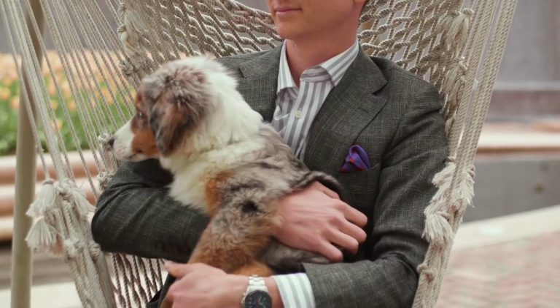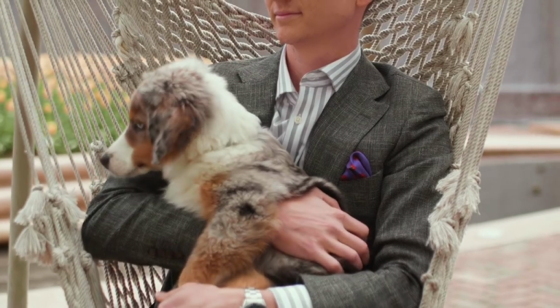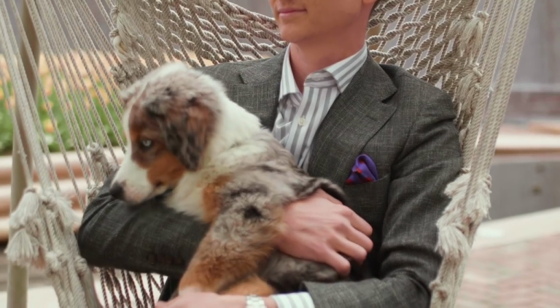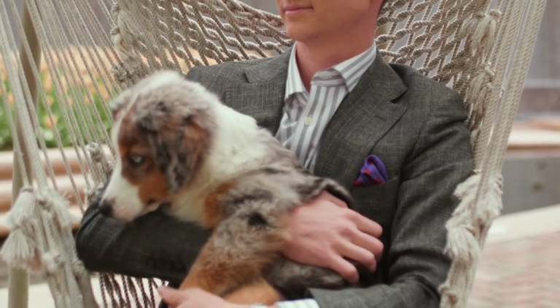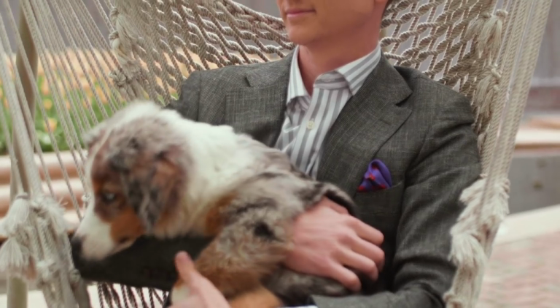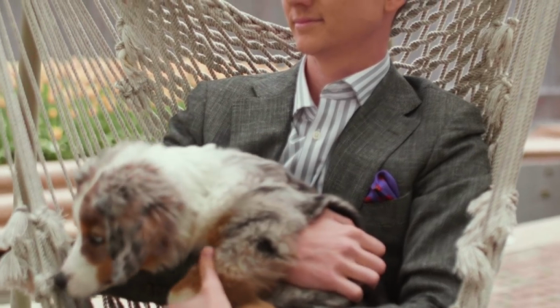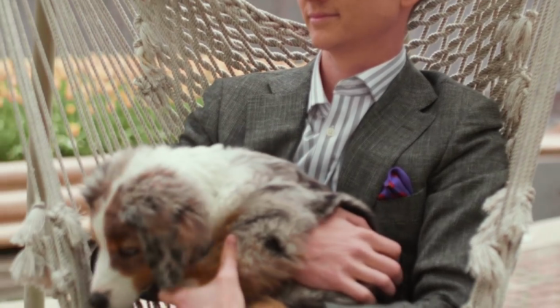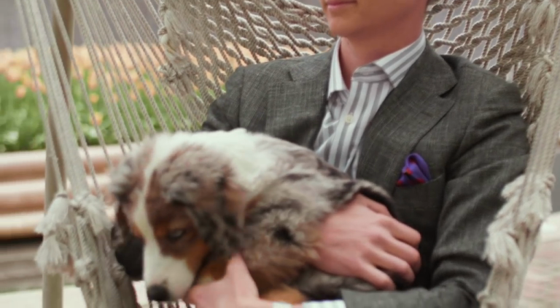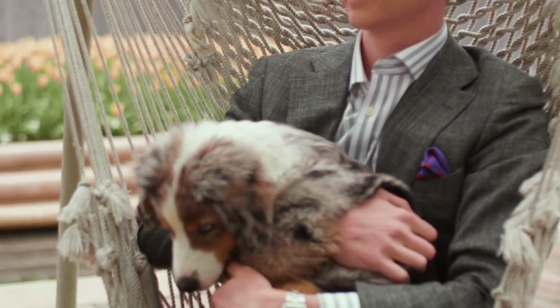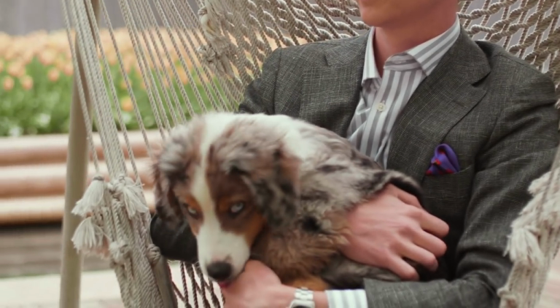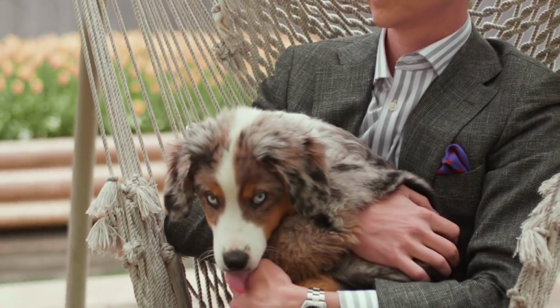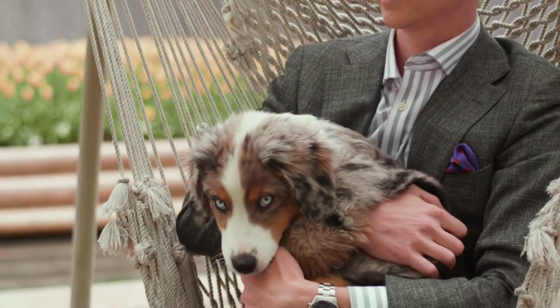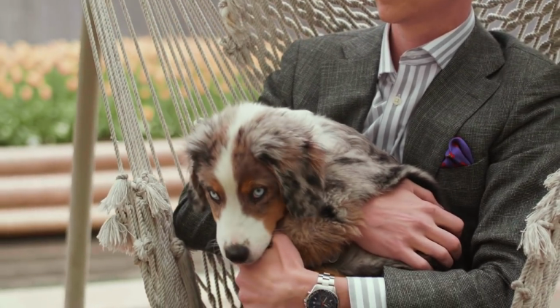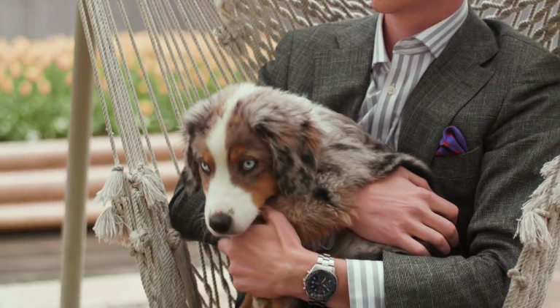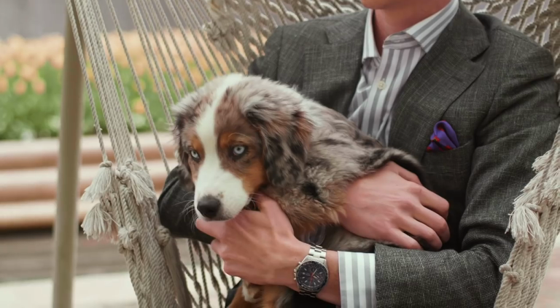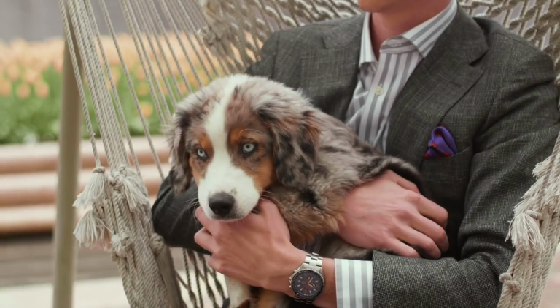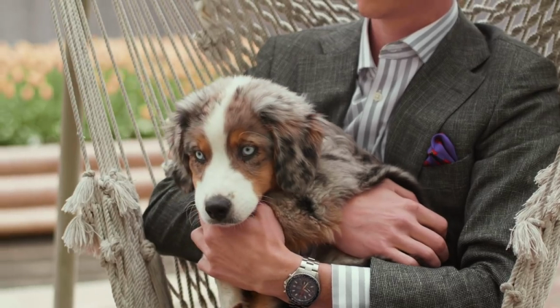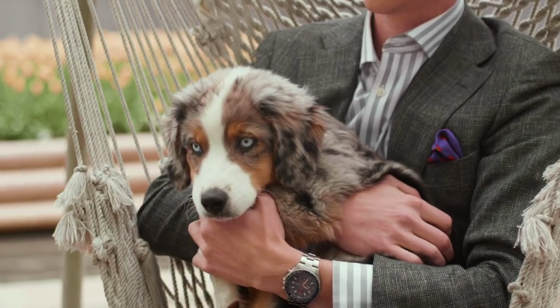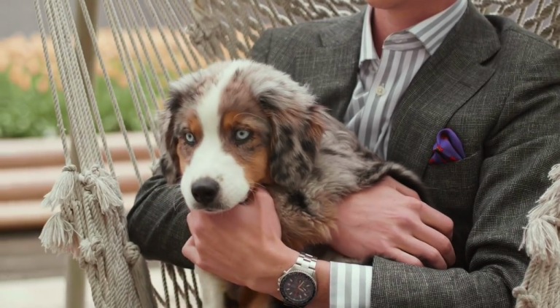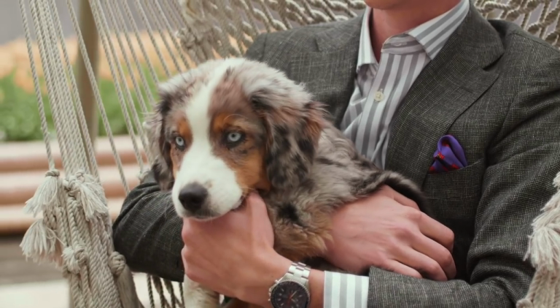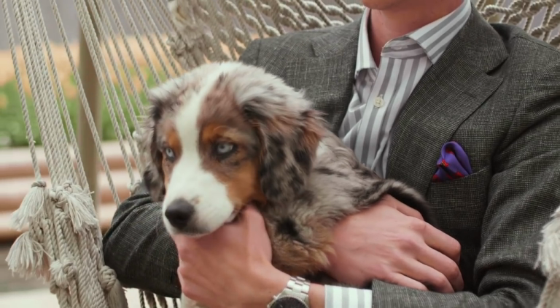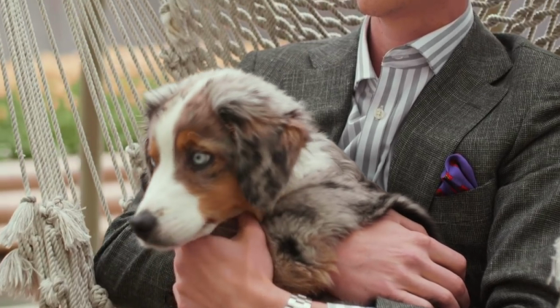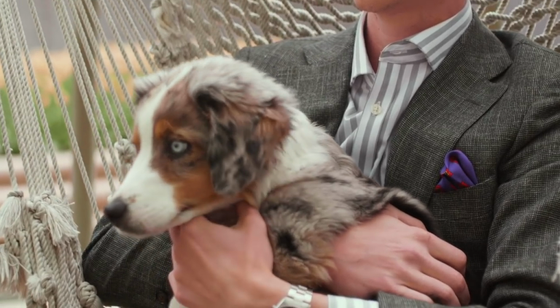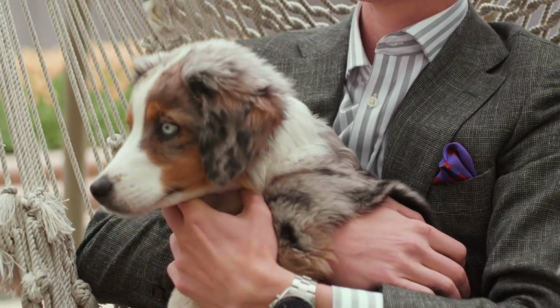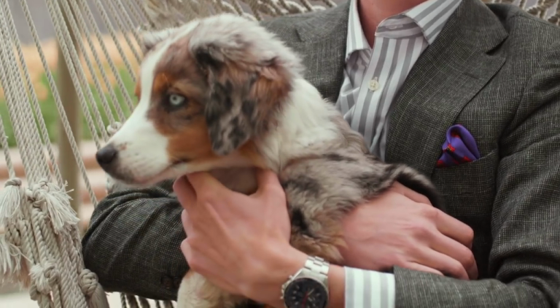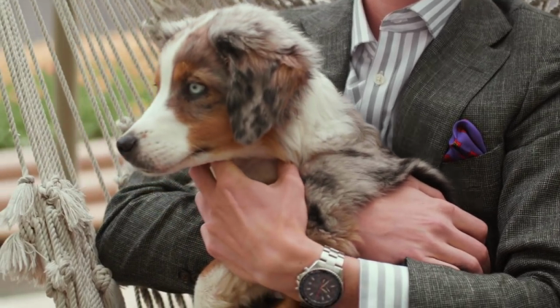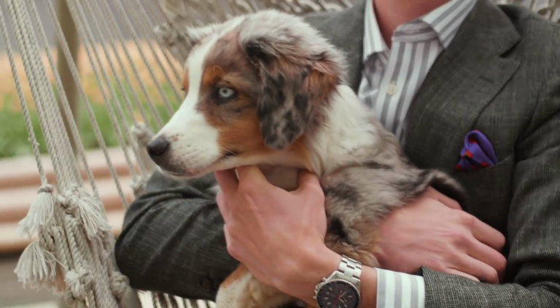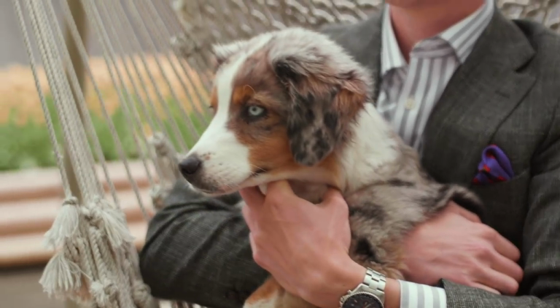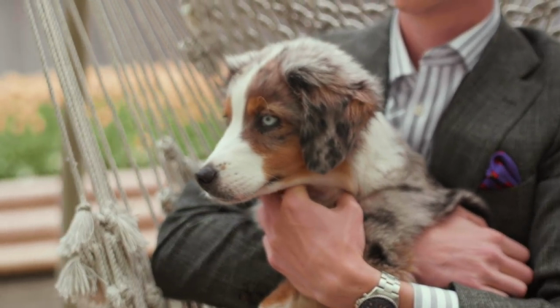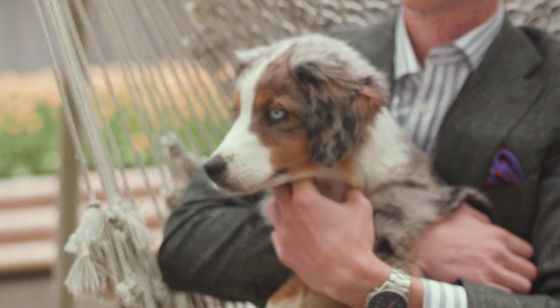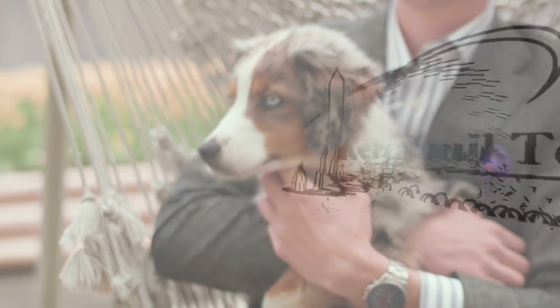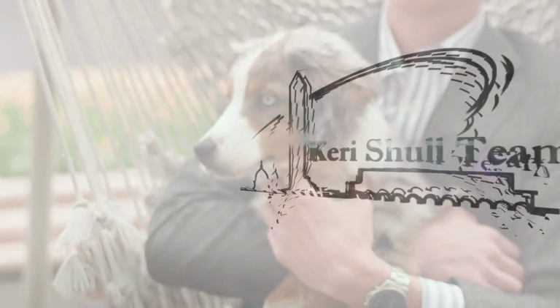We want to hear about your favorite spots for art, food, and outdoor fun in the Crystal City and National Landing area. Let us know where to visit next in the comments below.